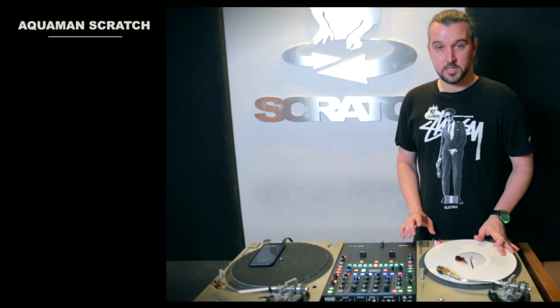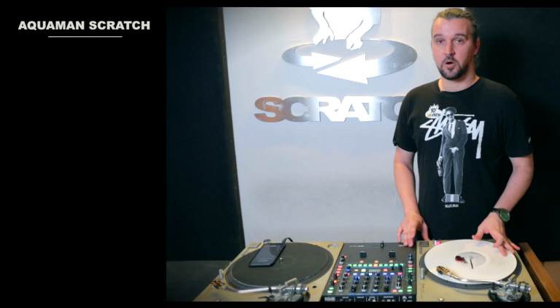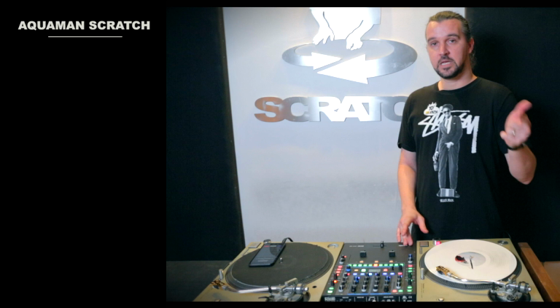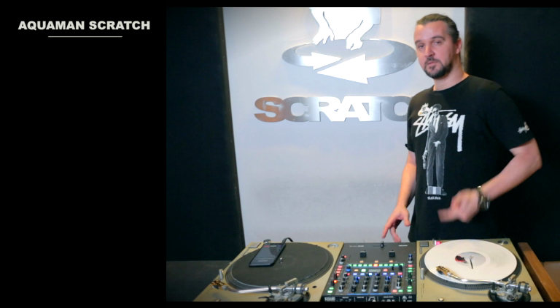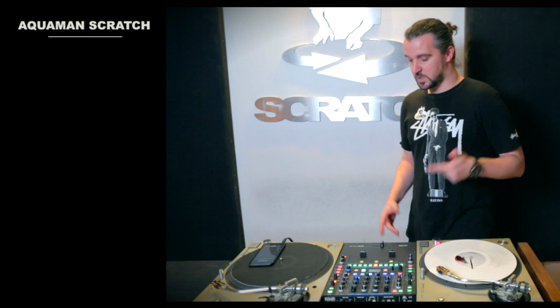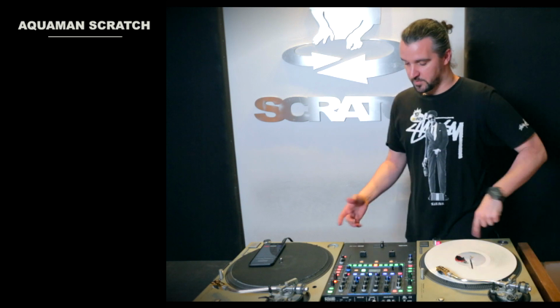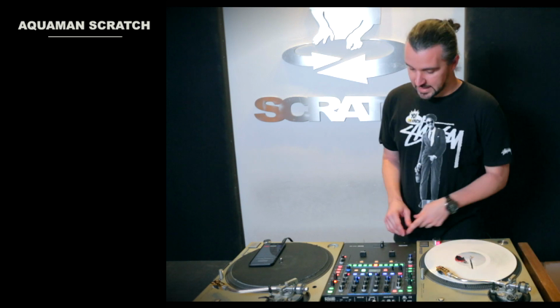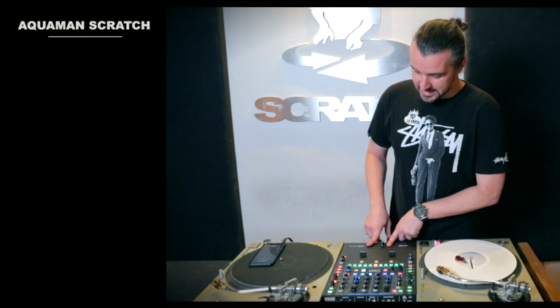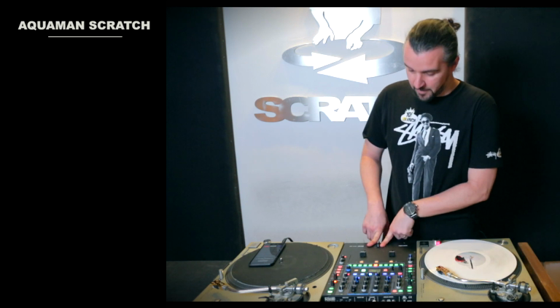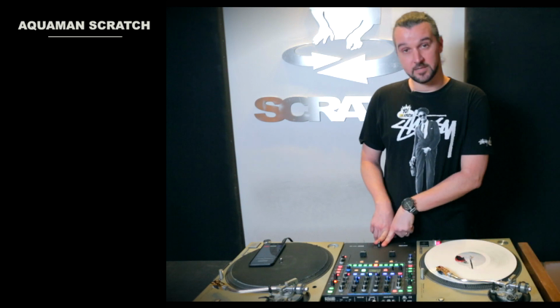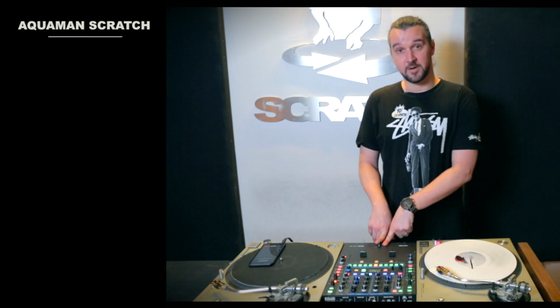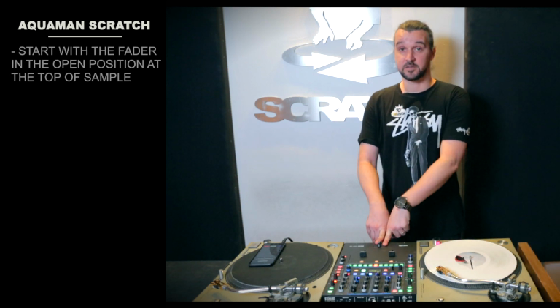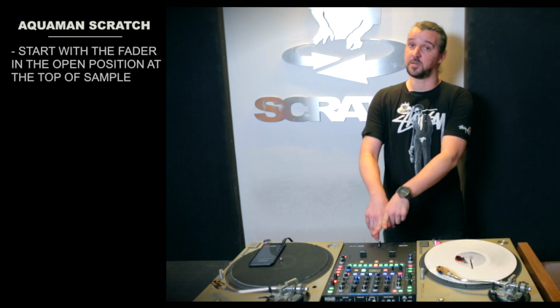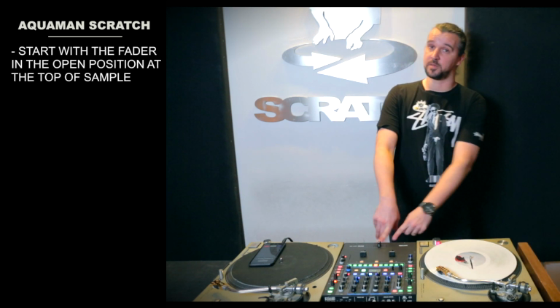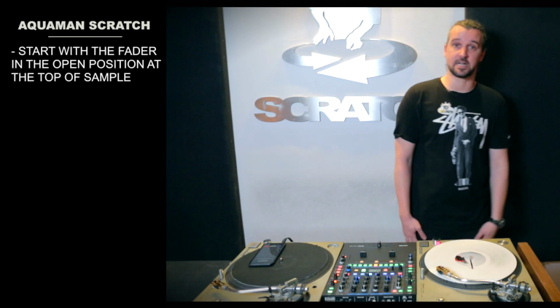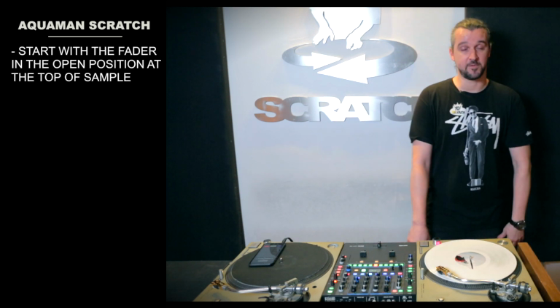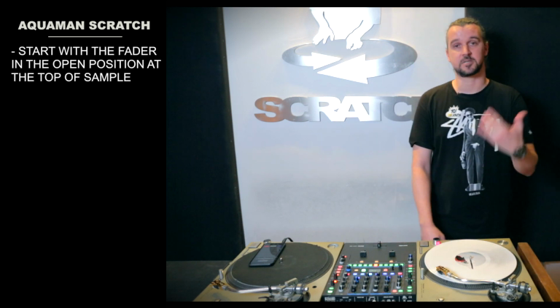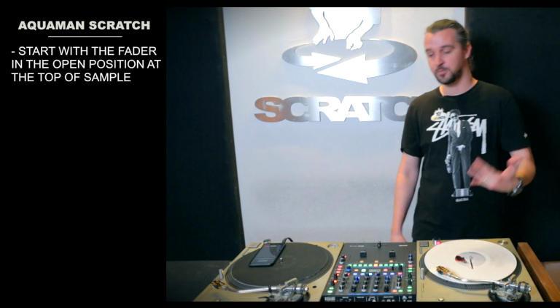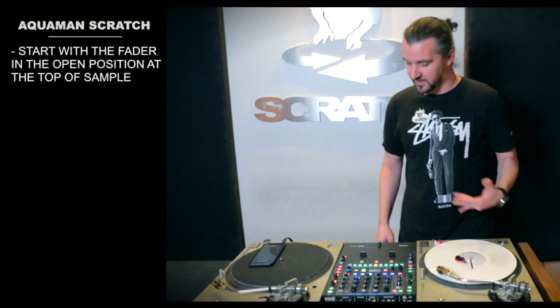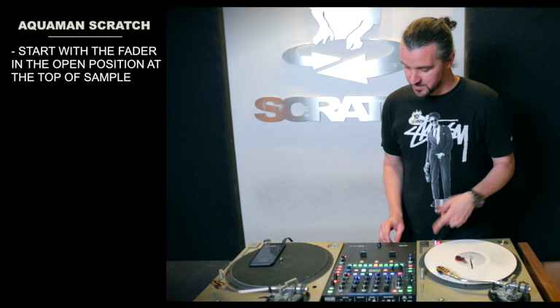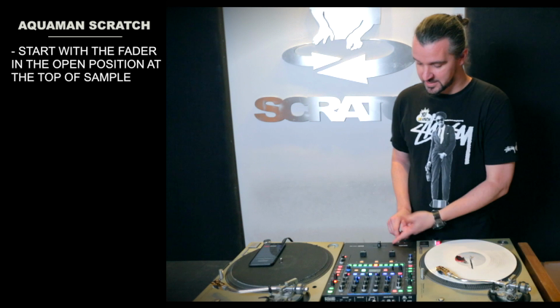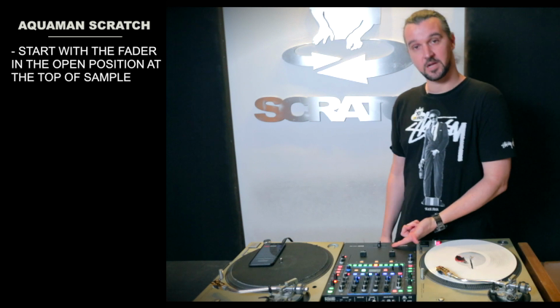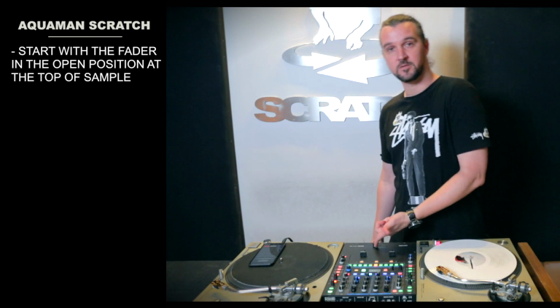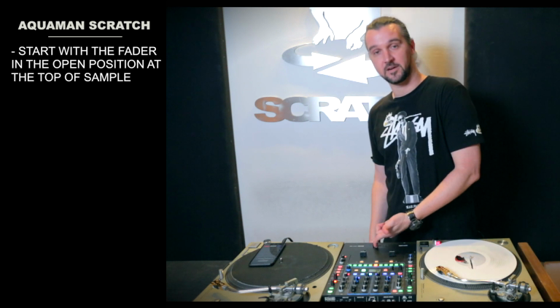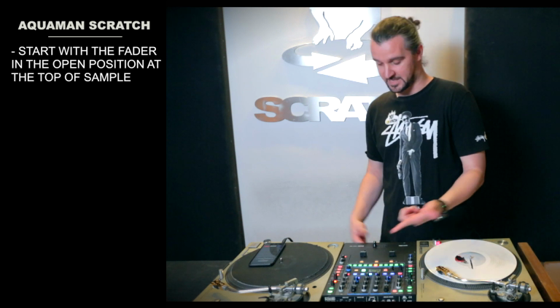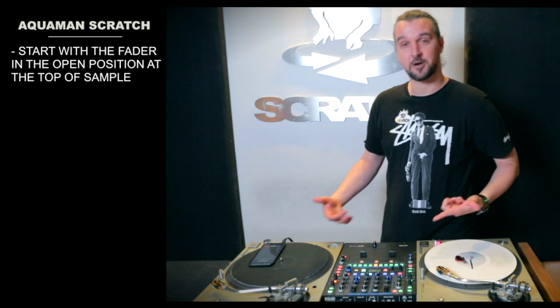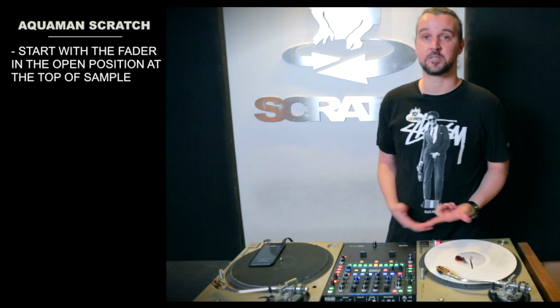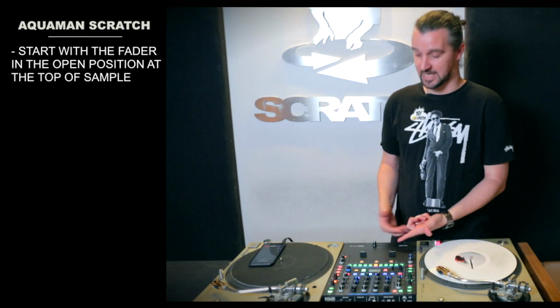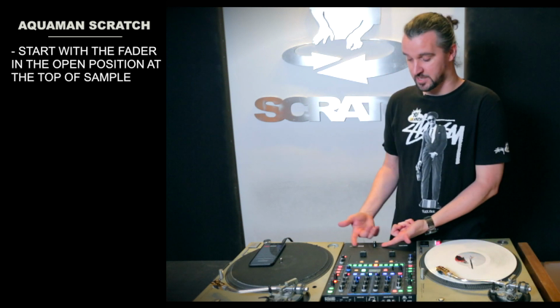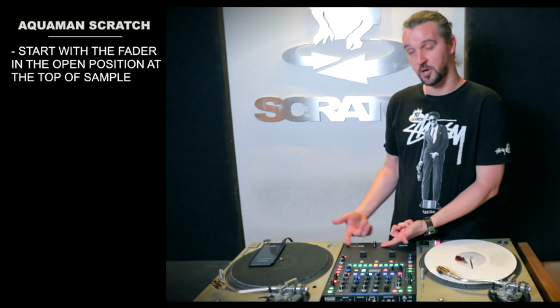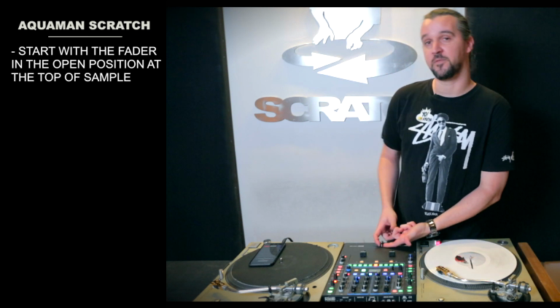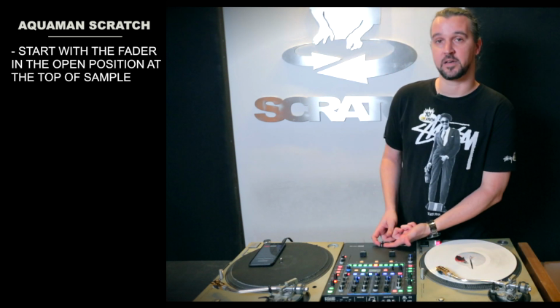The only difference between the boomerang and this is how I start. My fader is going to be open this time. If you watch our boomerang video, you'll see I start with a closed fader. For this Aquaman Scratch, I'm going to start with an open fader.